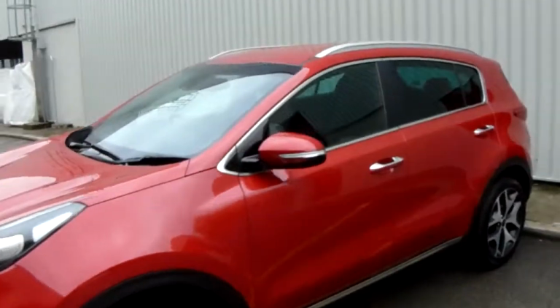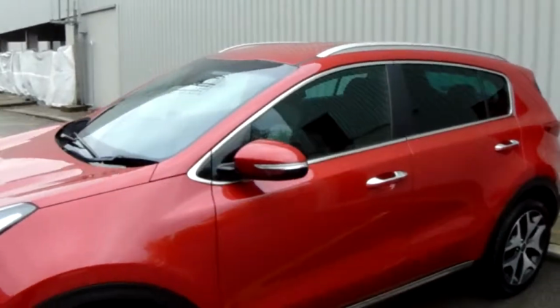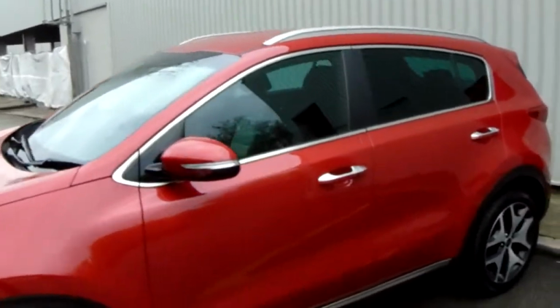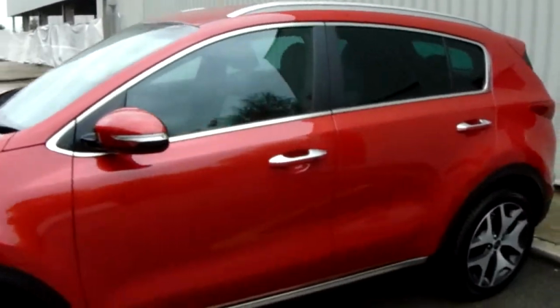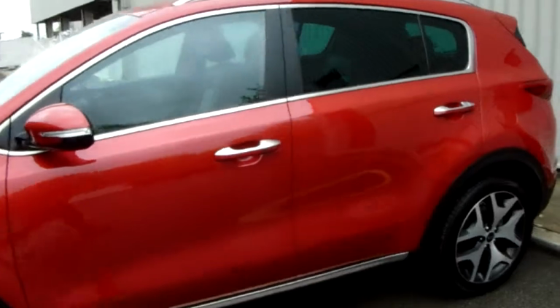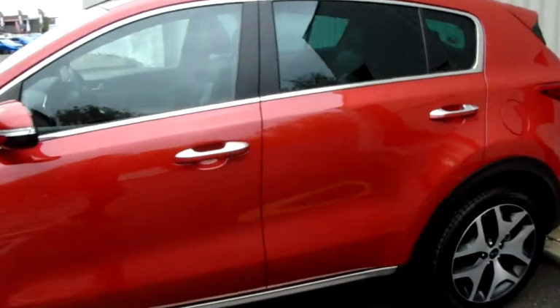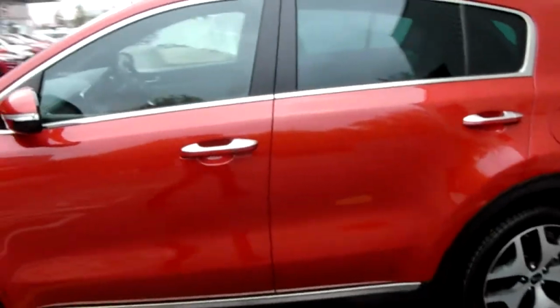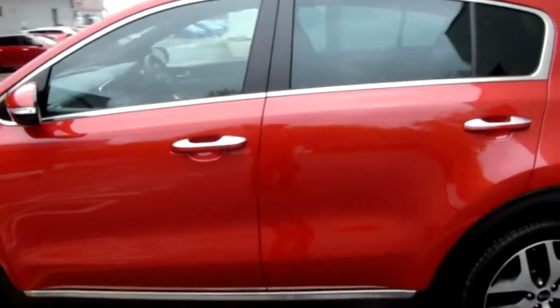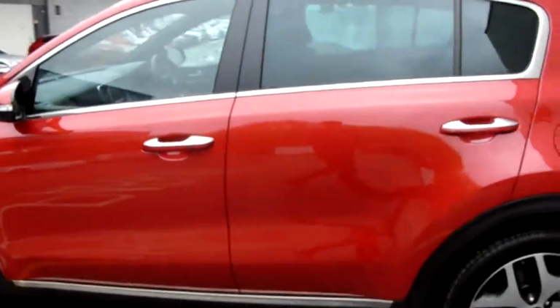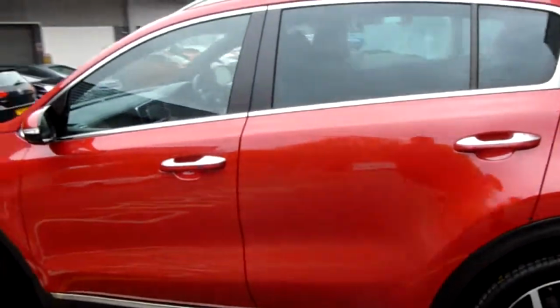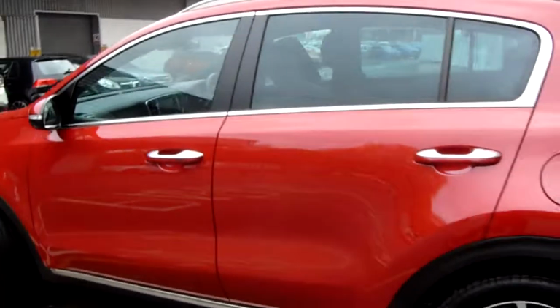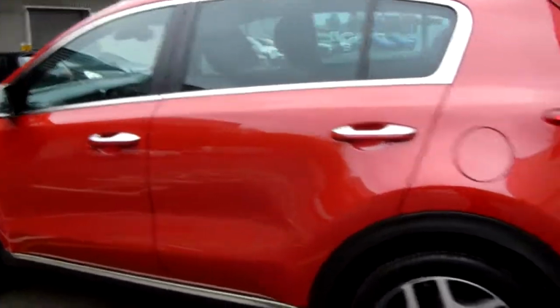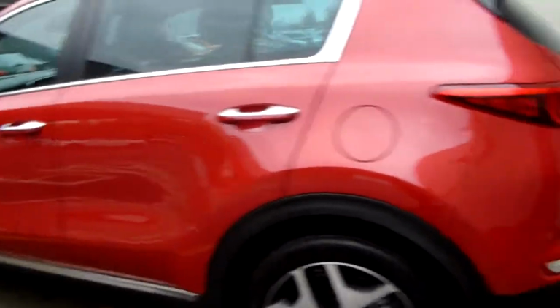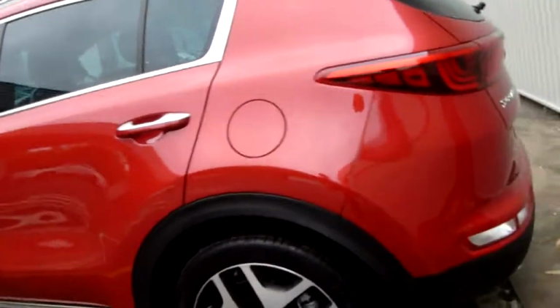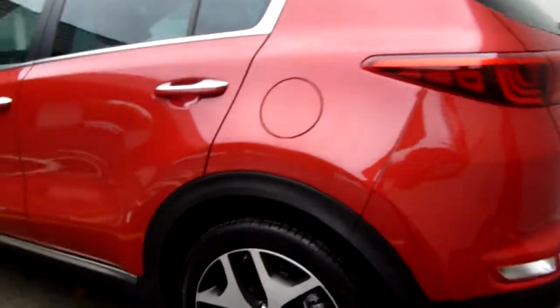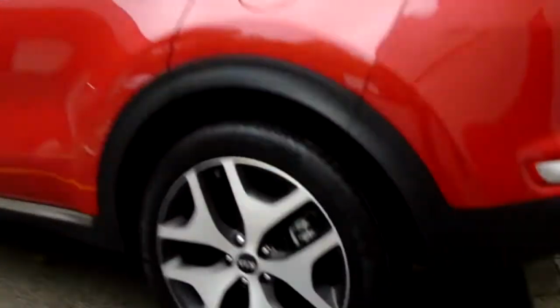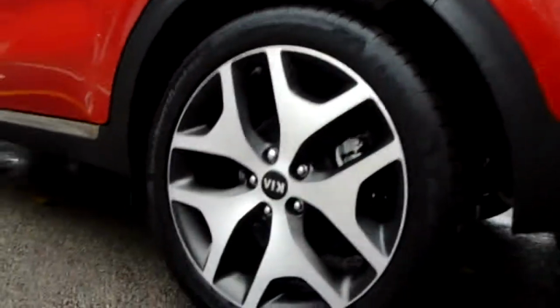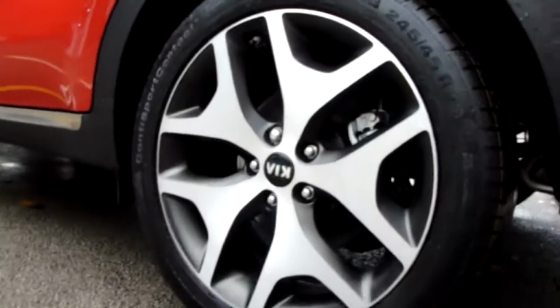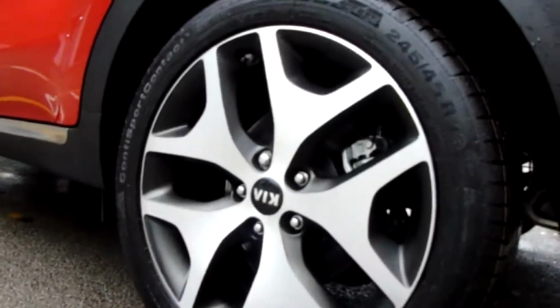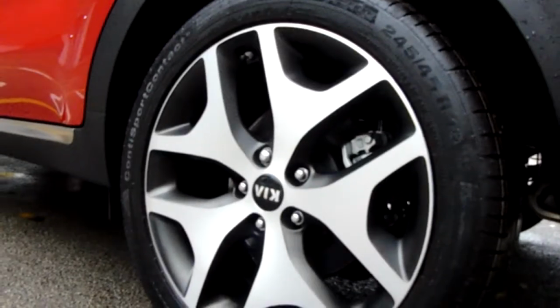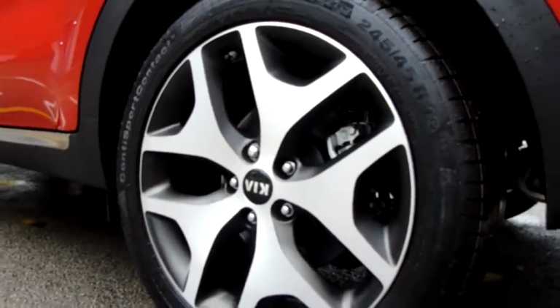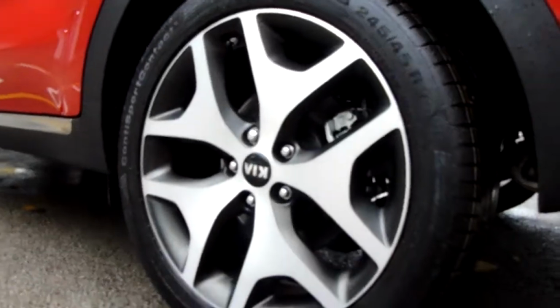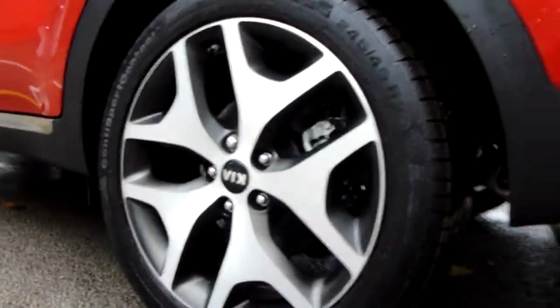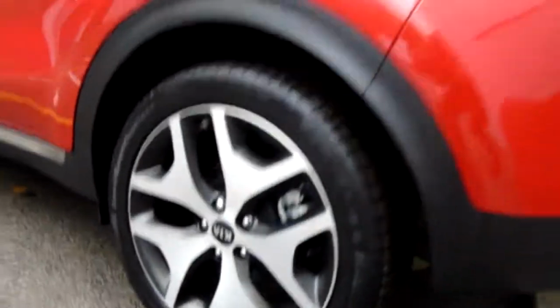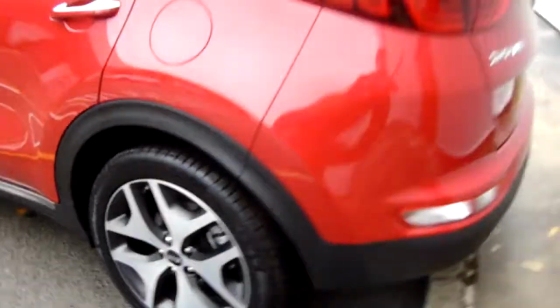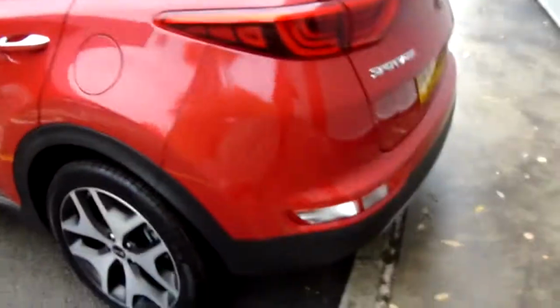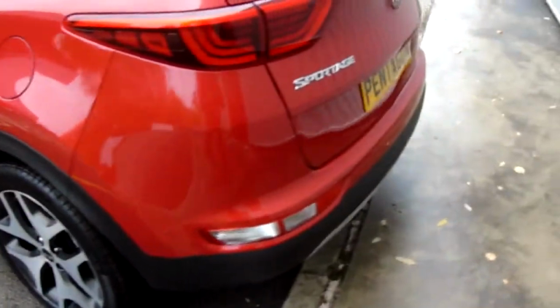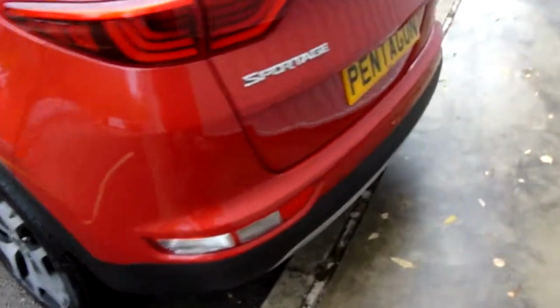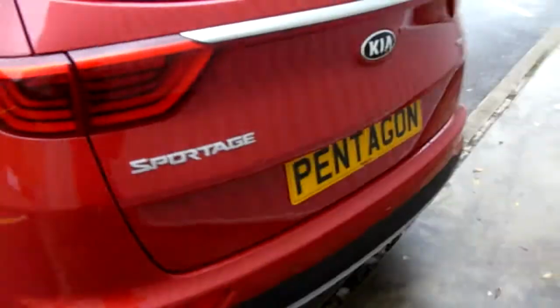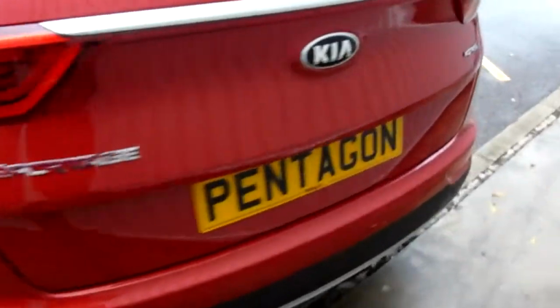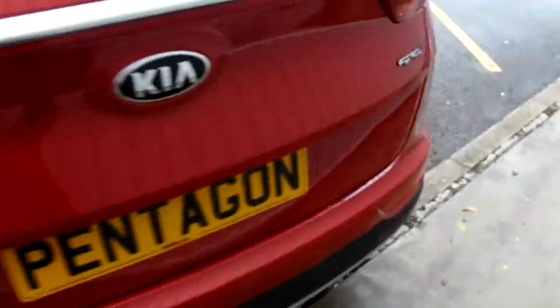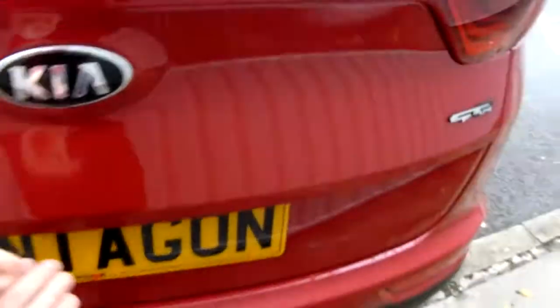We've also got roof rails, five doors, keyless central locking and keyless entry. Here's a closer look at those 19-inch alloys. You've also got reverse parking sensors with a reverse parking camera.